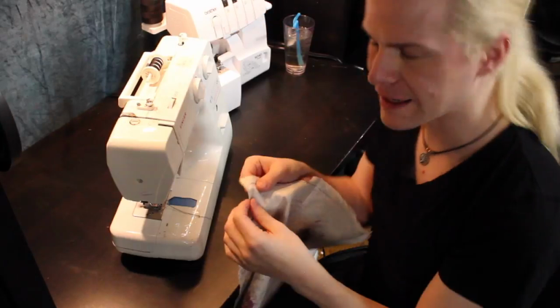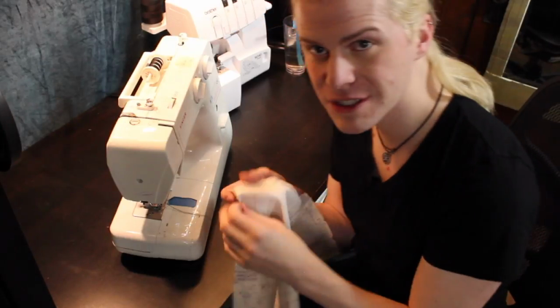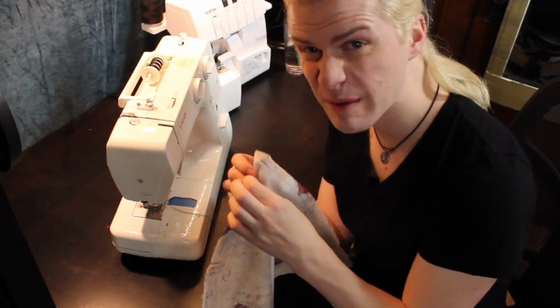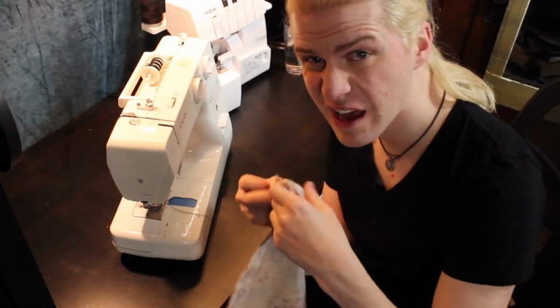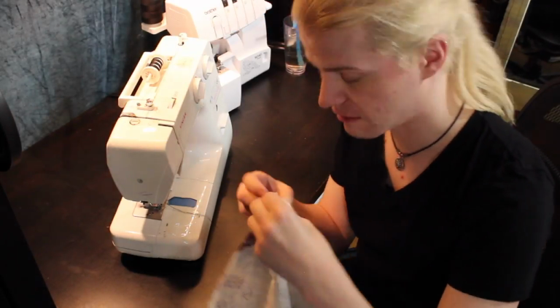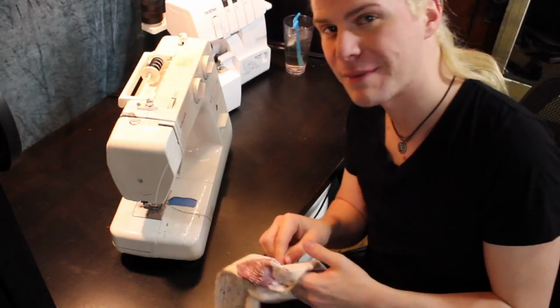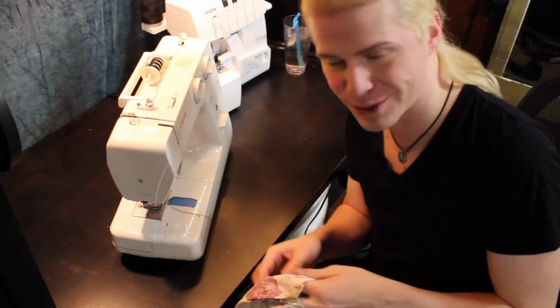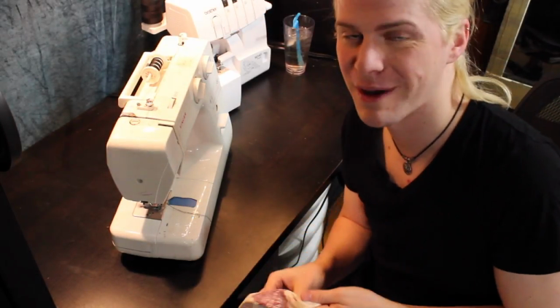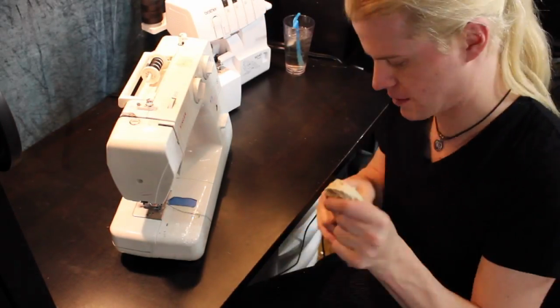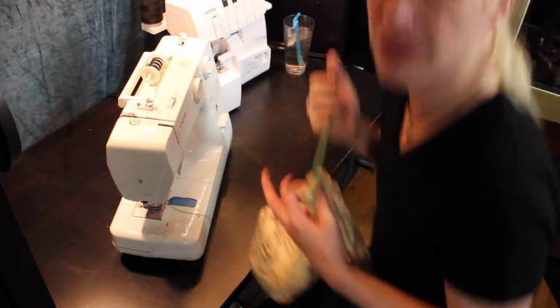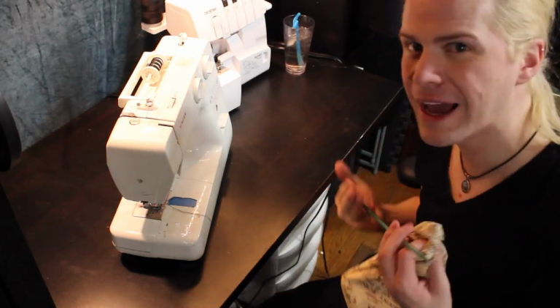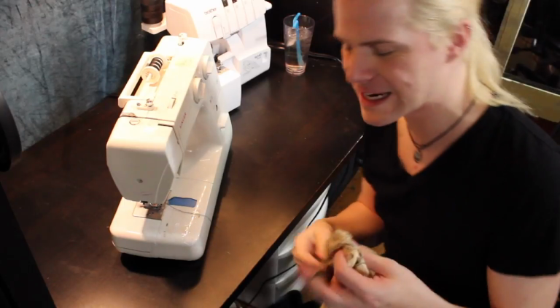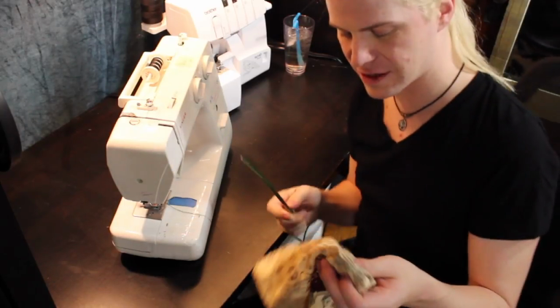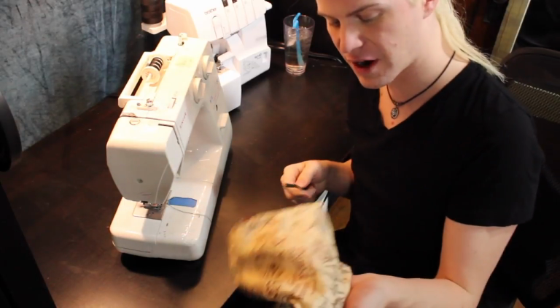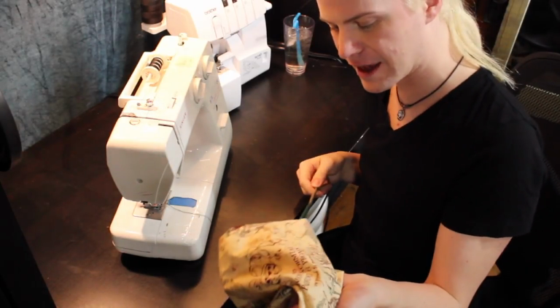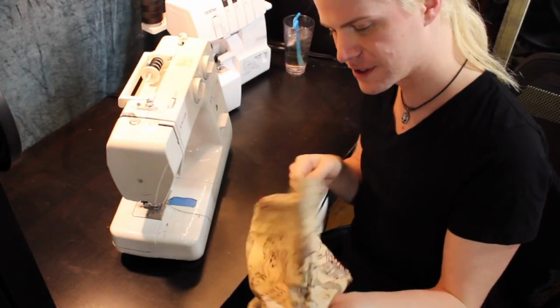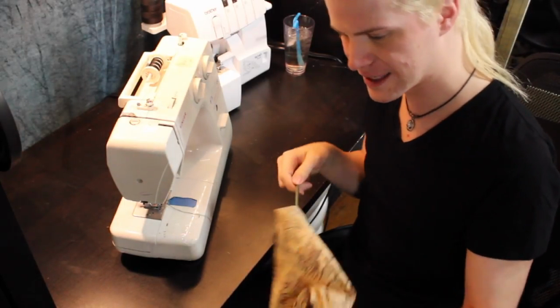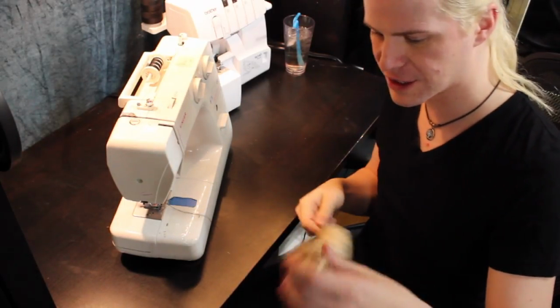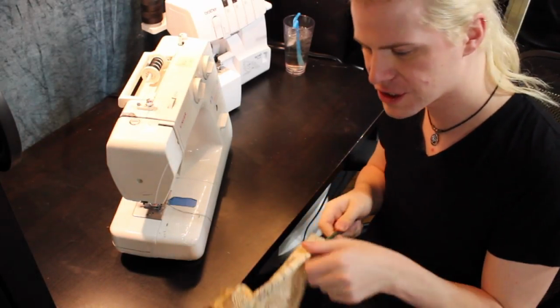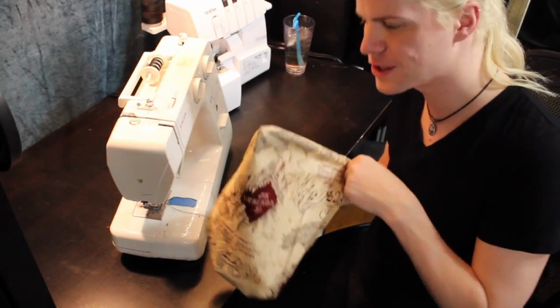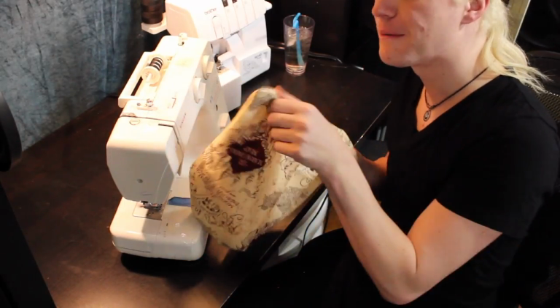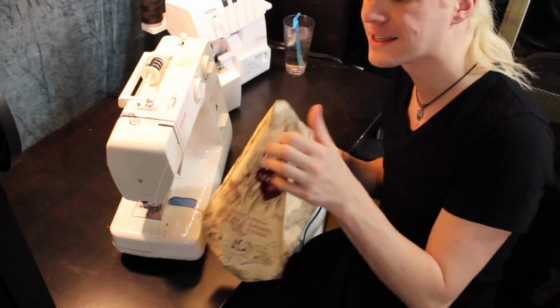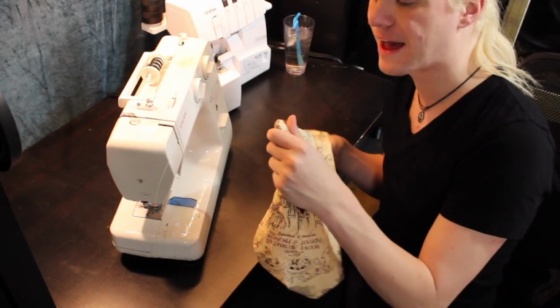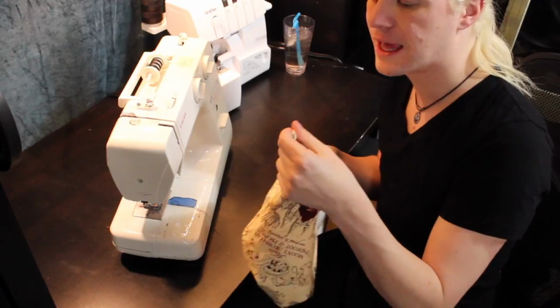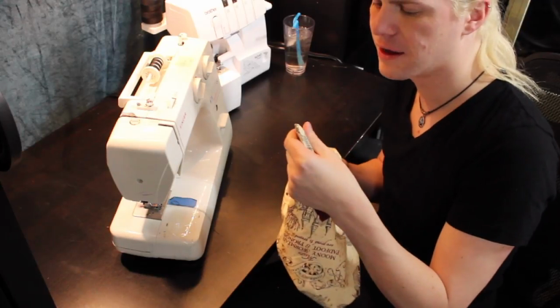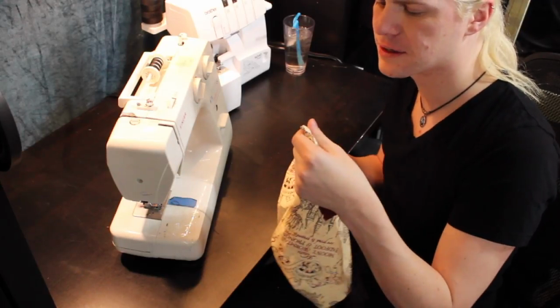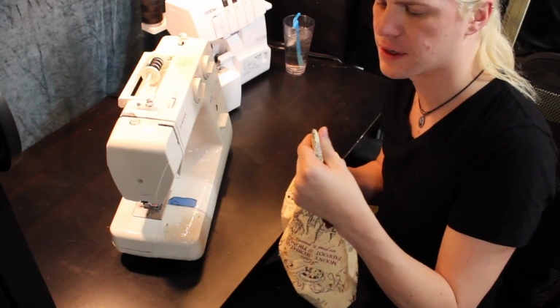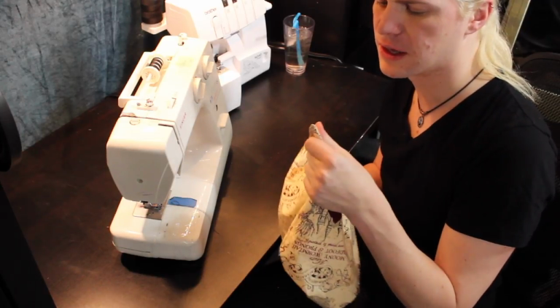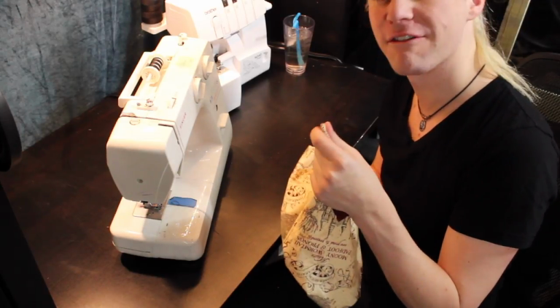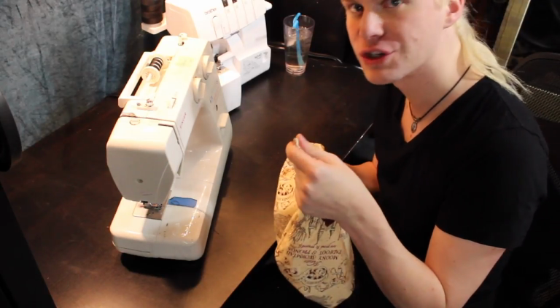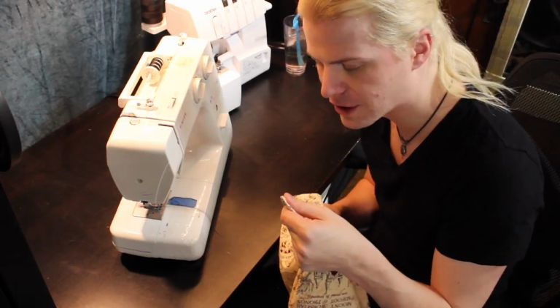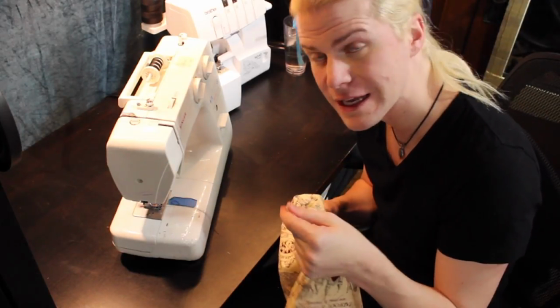Now we're just gonna flip it inside out — if you didn't make the hole too small. I use knitting needles for a lot of sewing projects, just to bag stuff out and get all those little corners looking fresh and crisp.